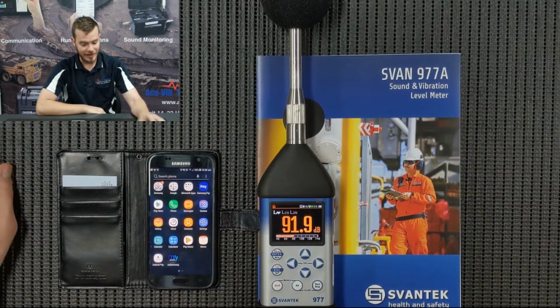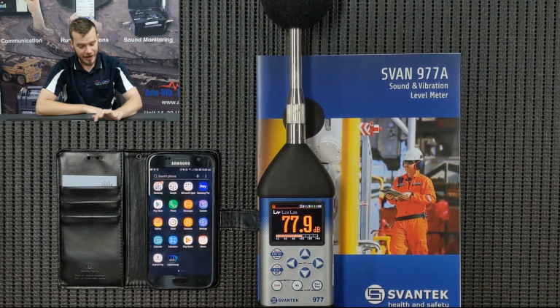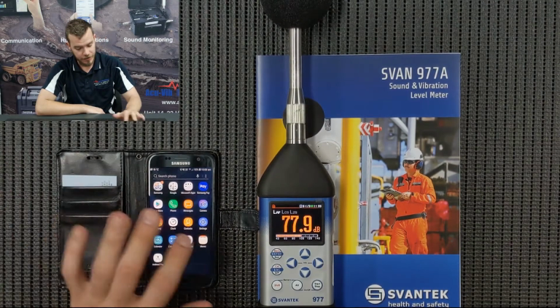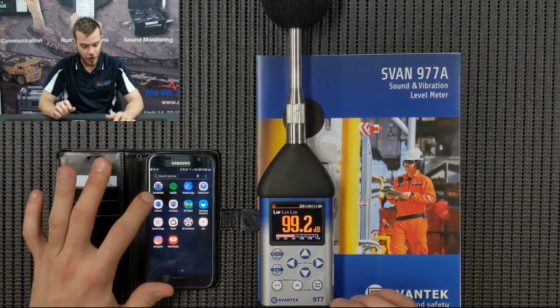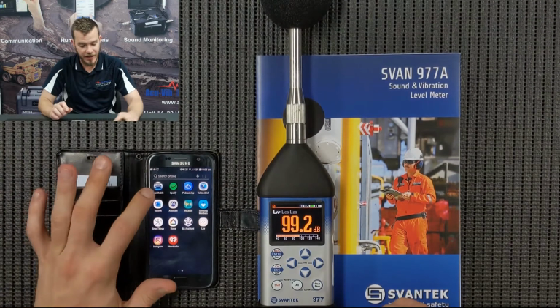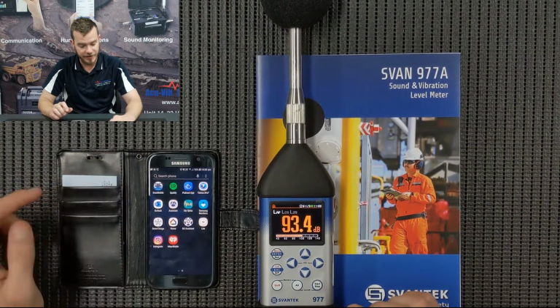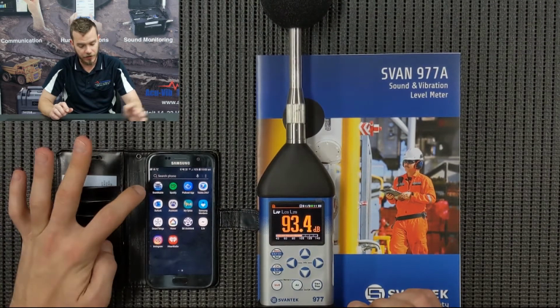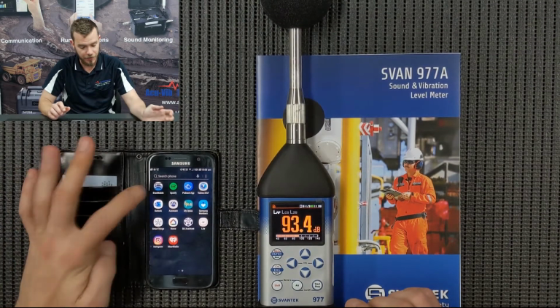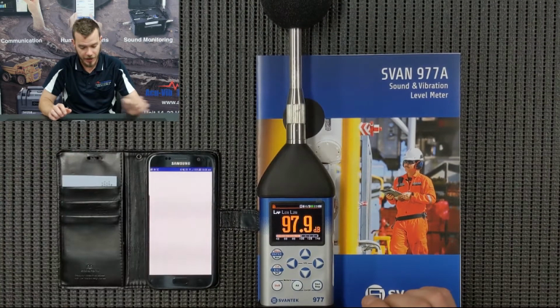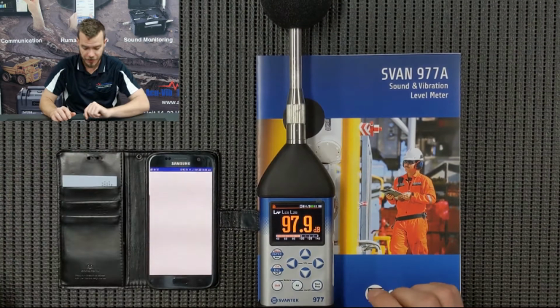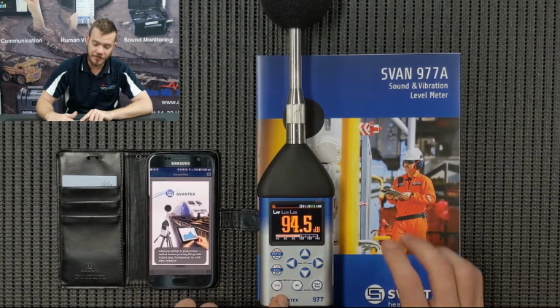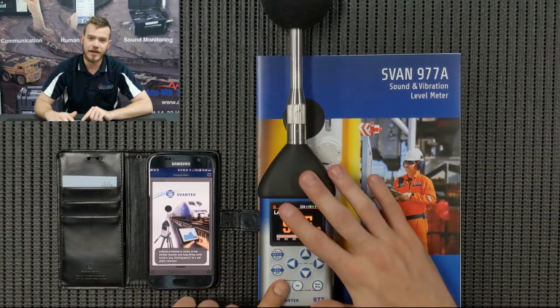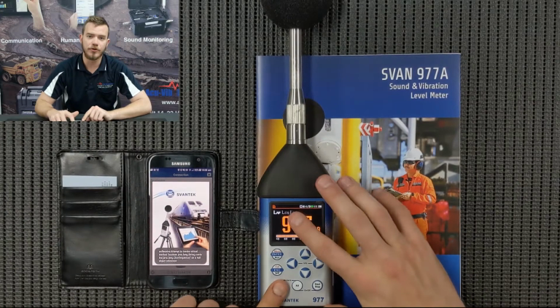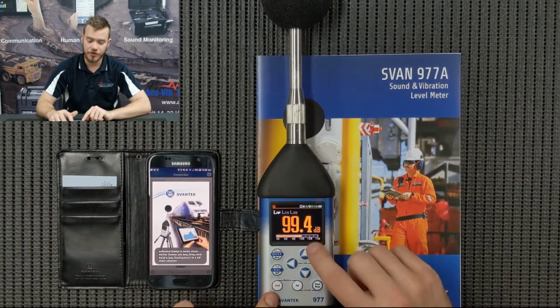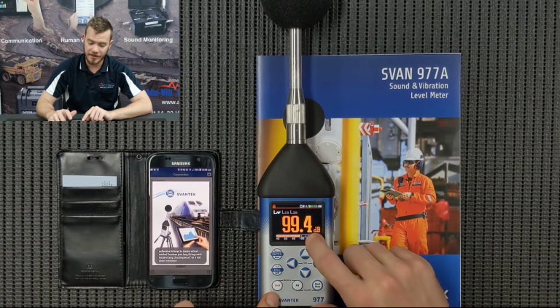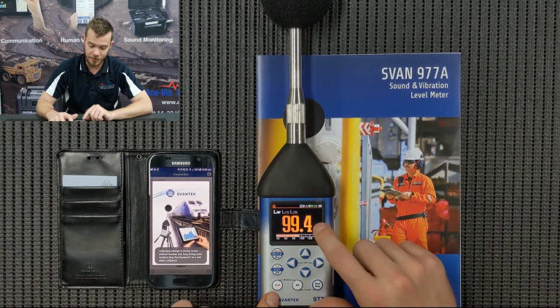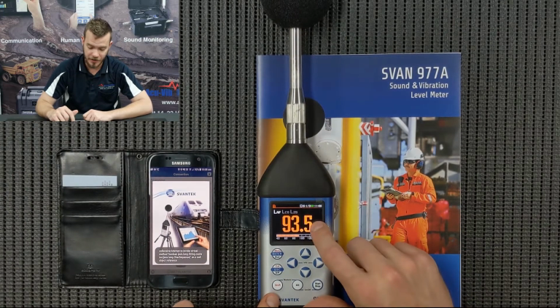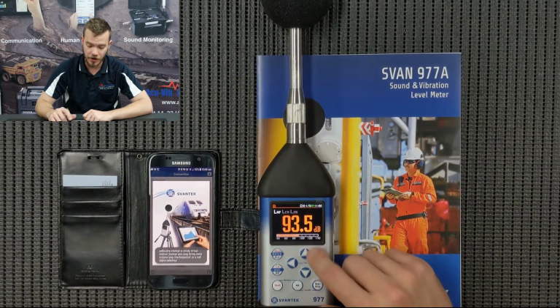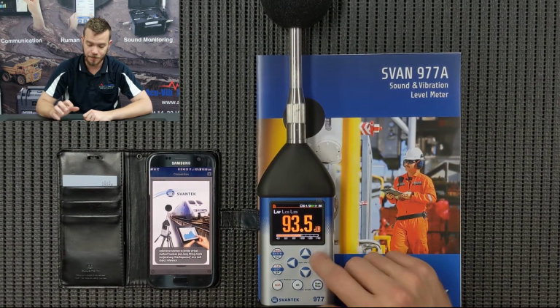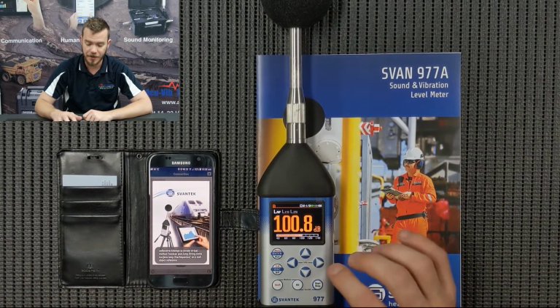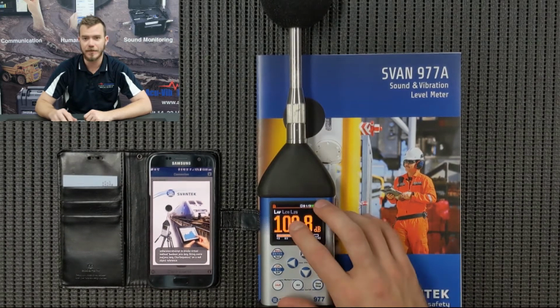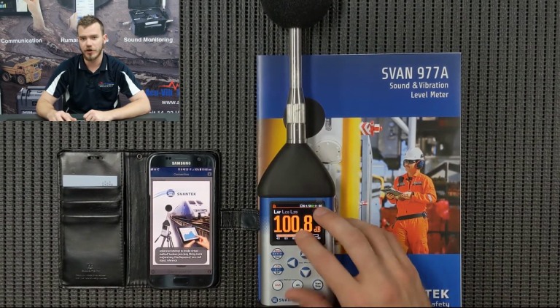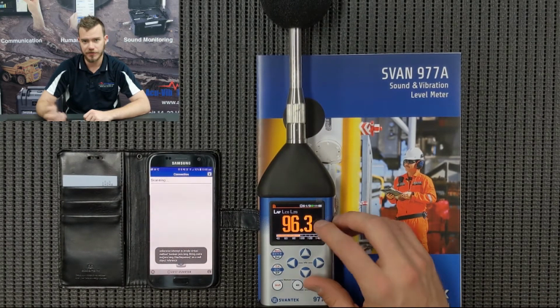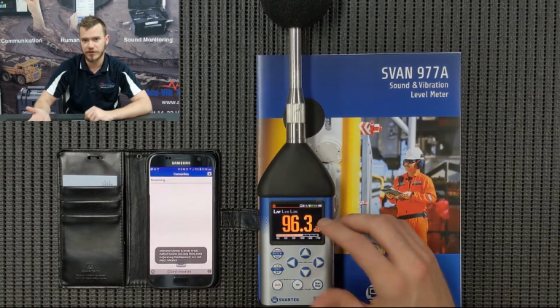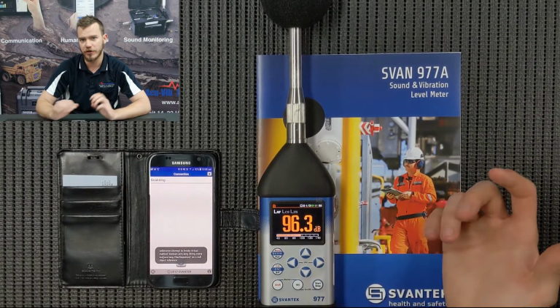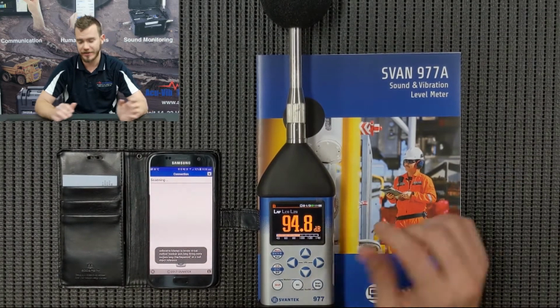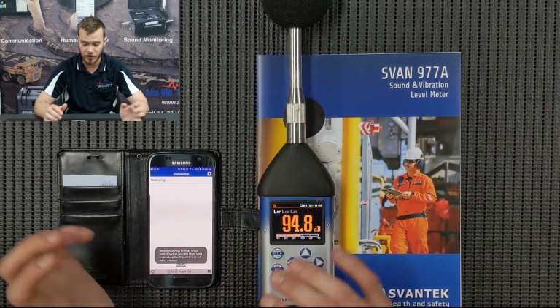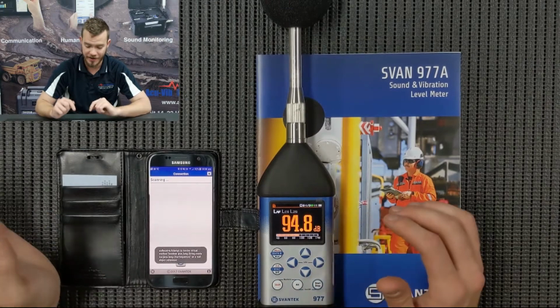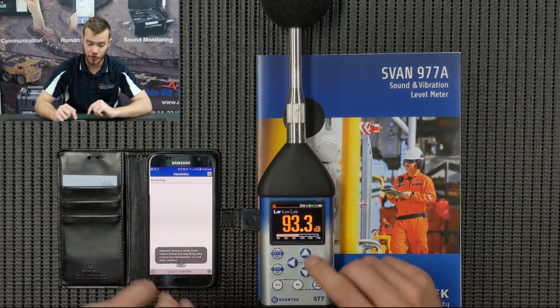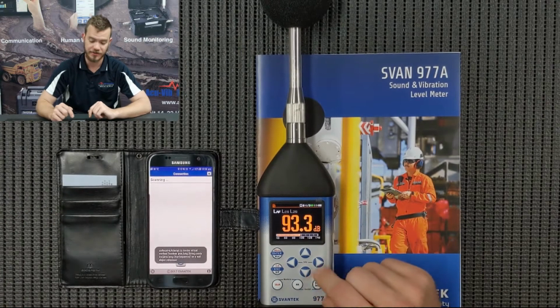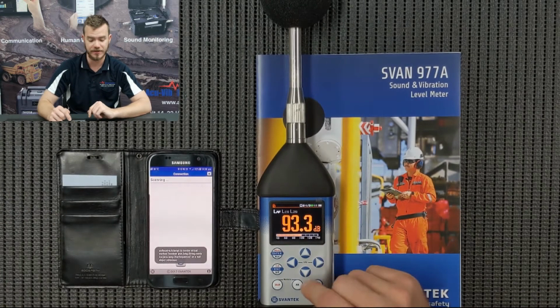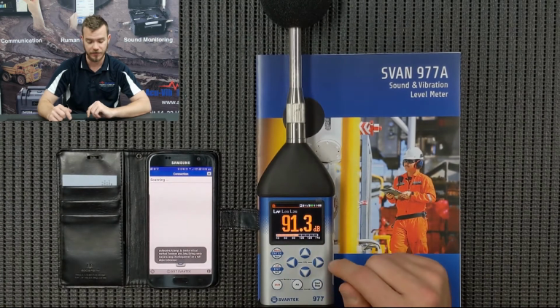Once that's done, we can go into the app itself and tap on the app. Then we're just going to set up the Bluetooth in the instrument itself — typically it'll be turned off, so you can turn that on using the software or on the instrument itself.